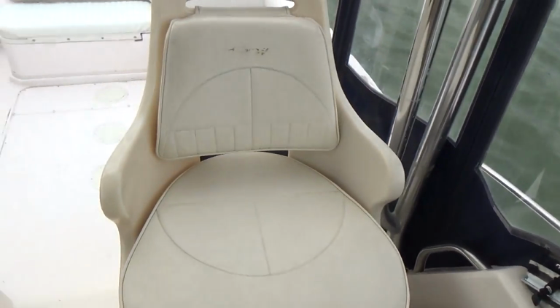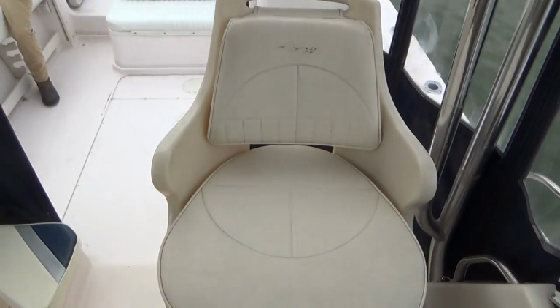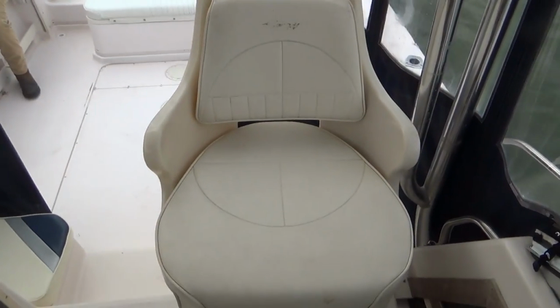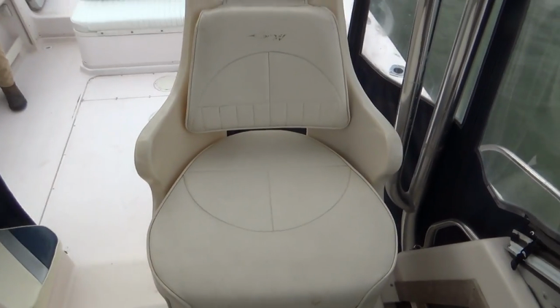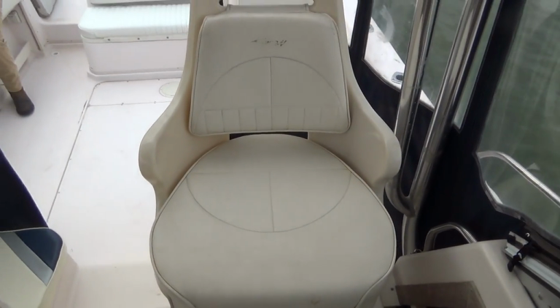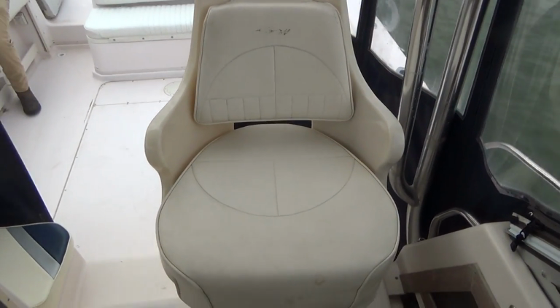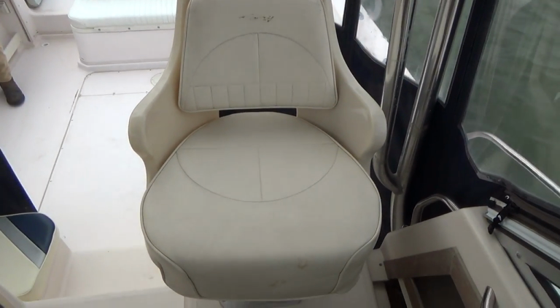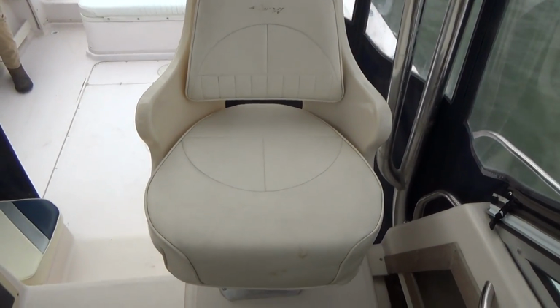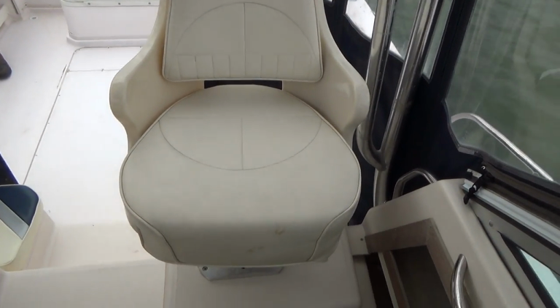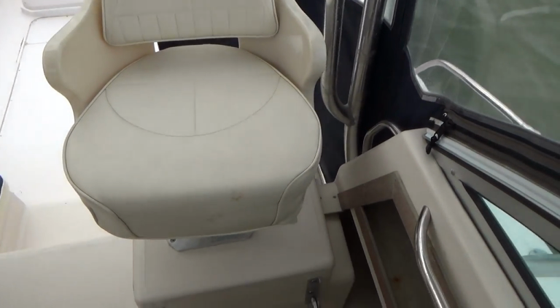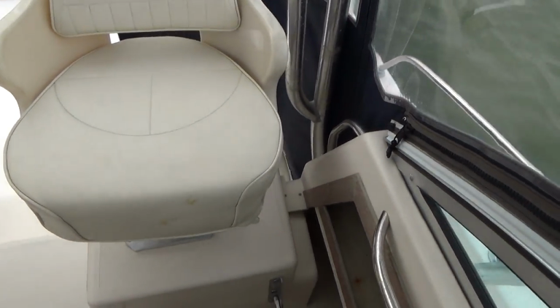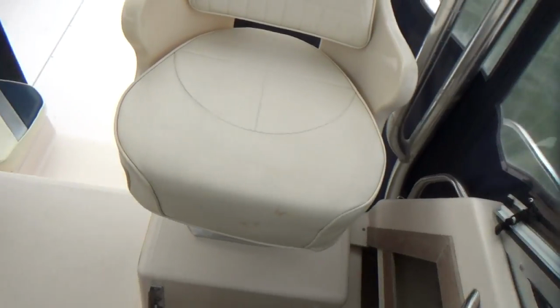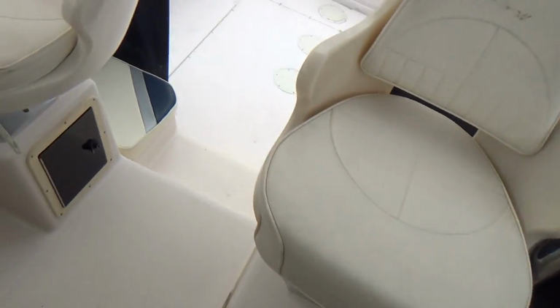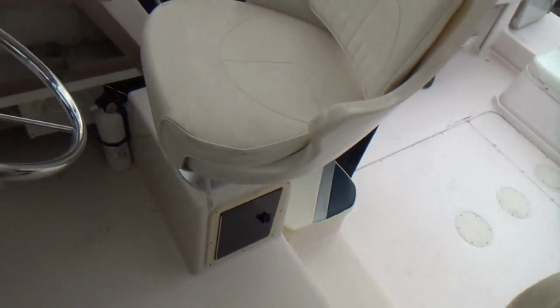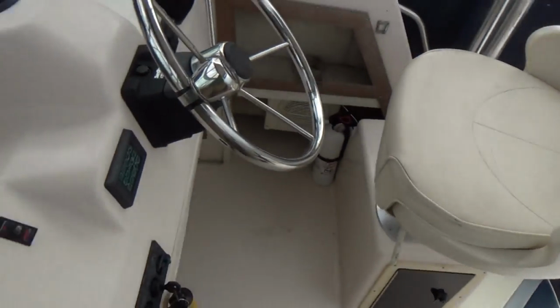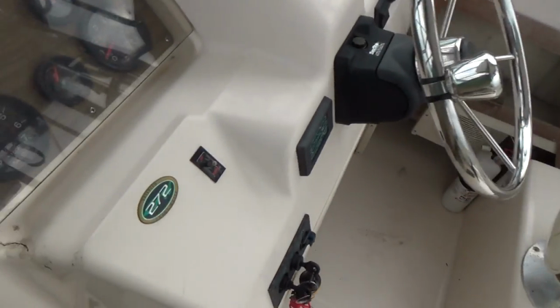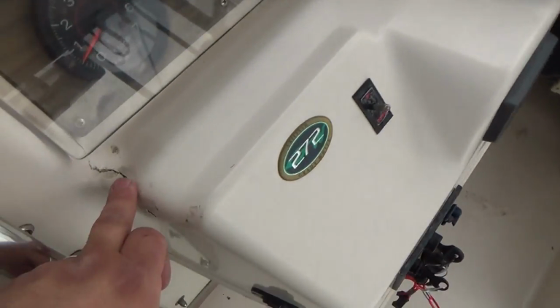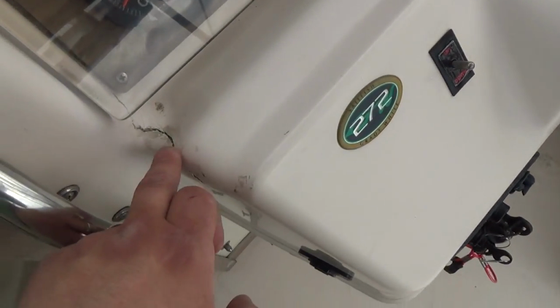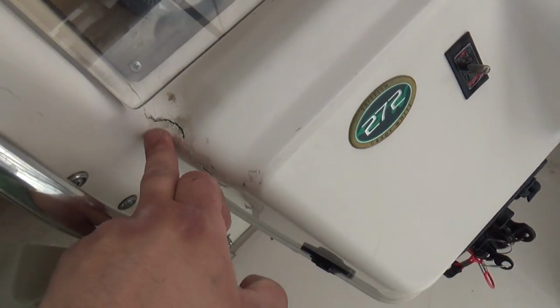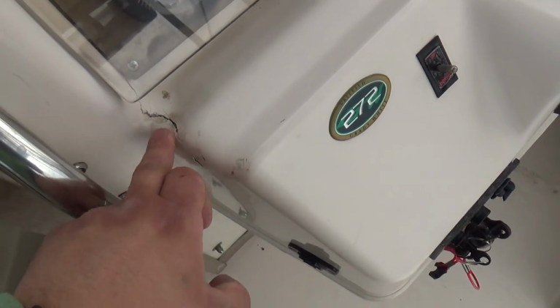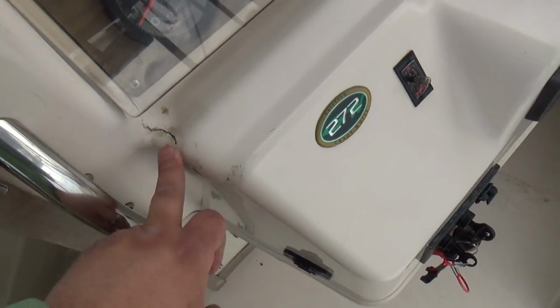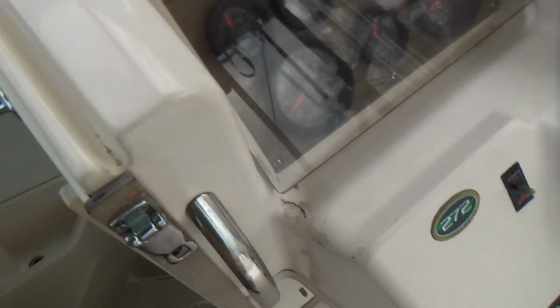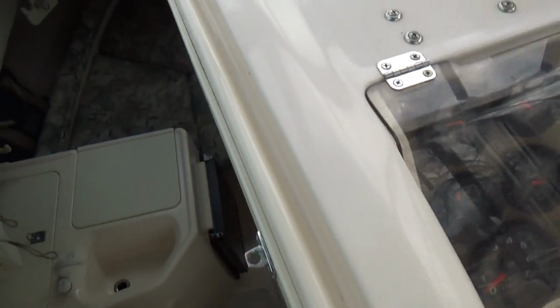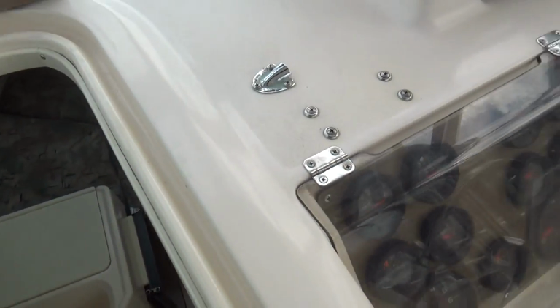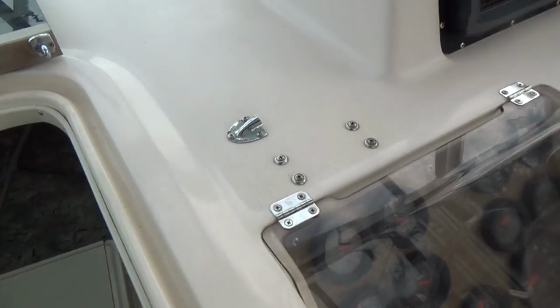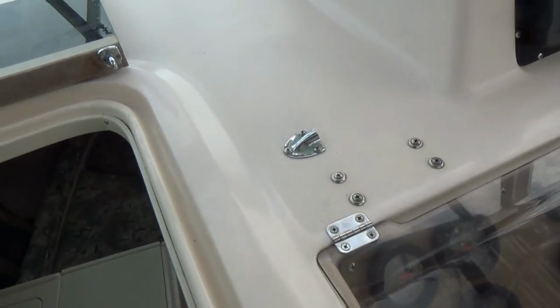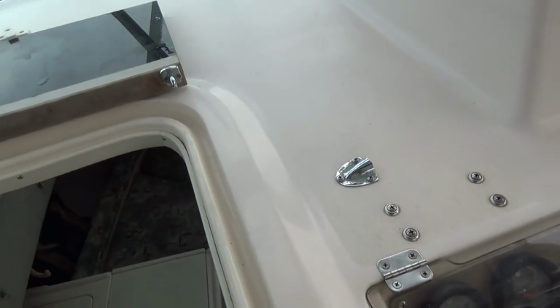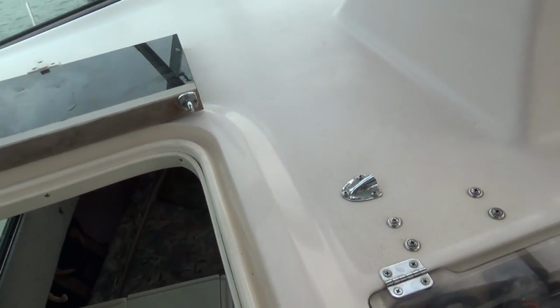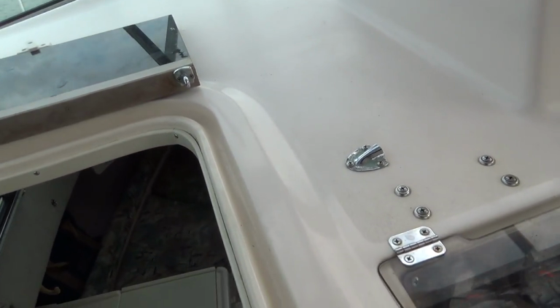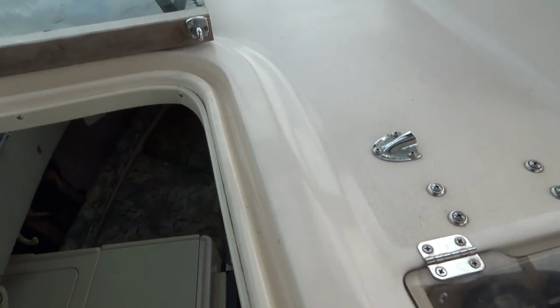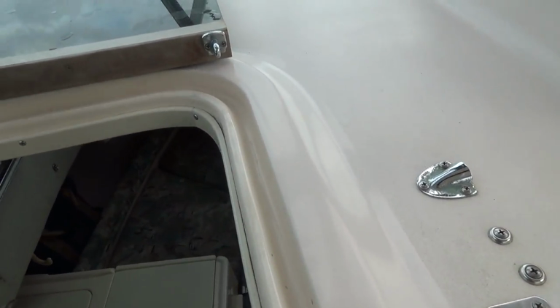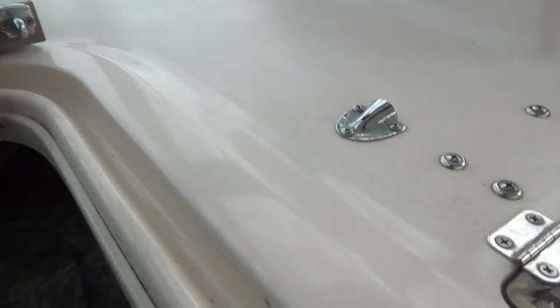We have both port and starboard captain's chairs in good shape. There is a little crack right here — nothing major, probably from a rough day on the water.